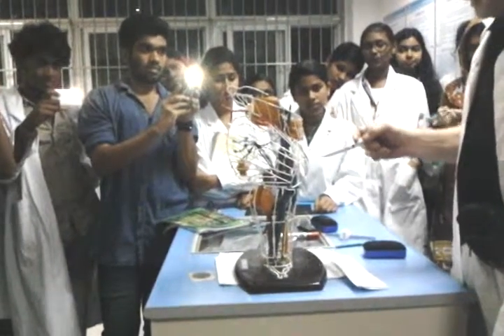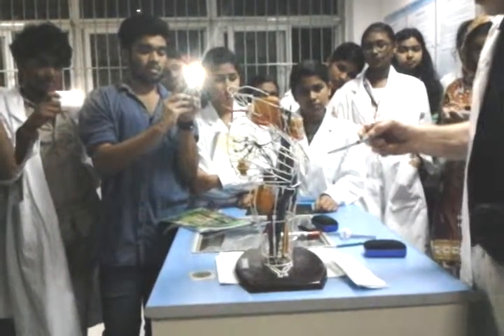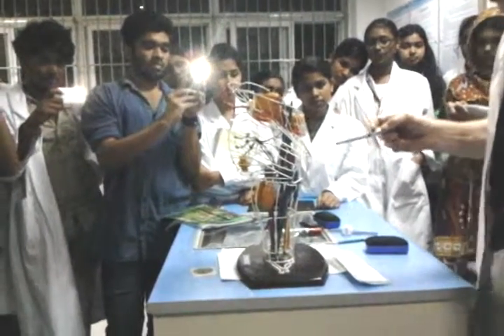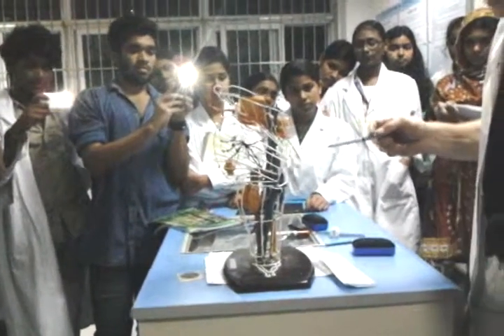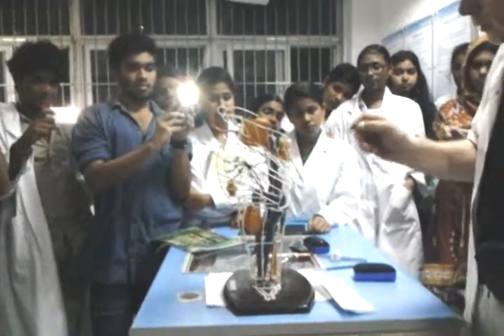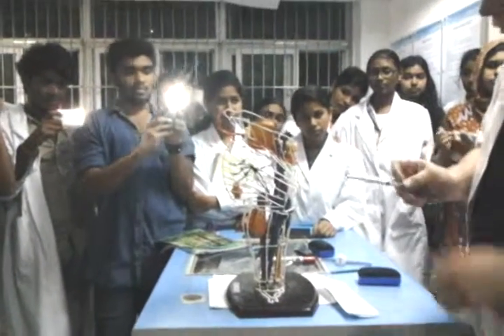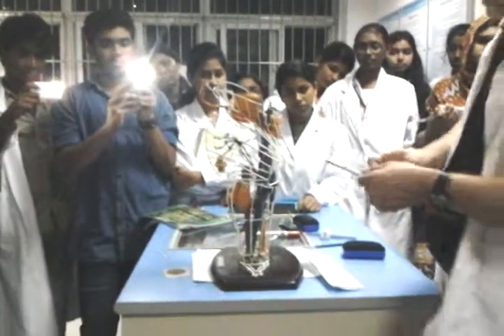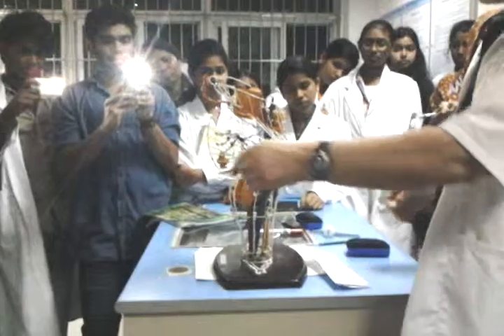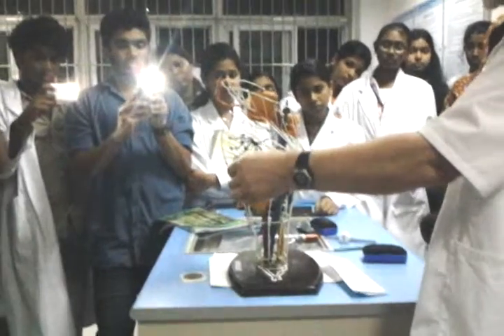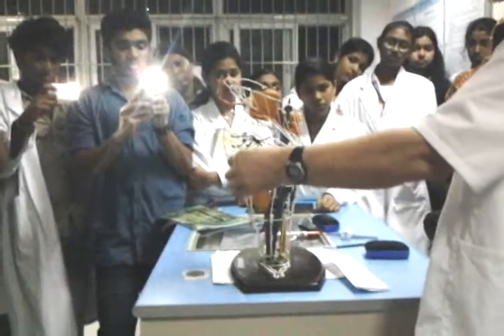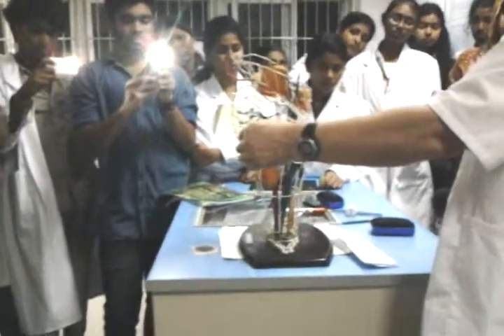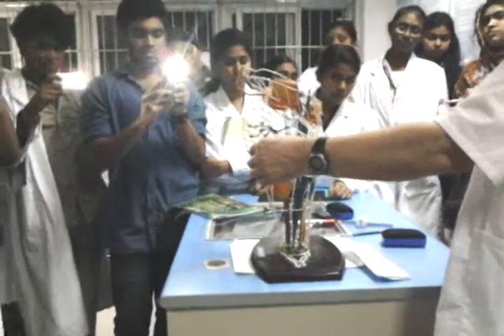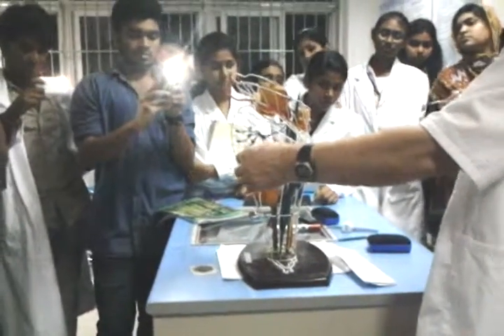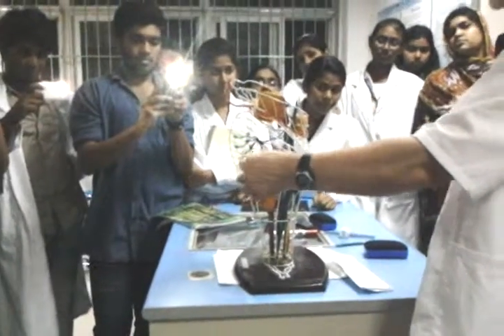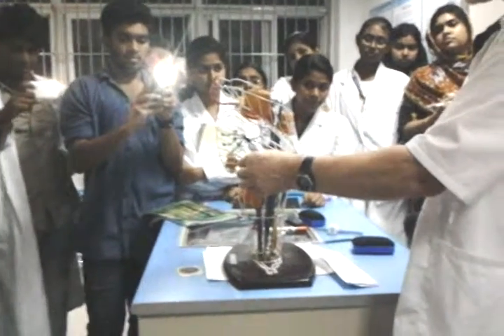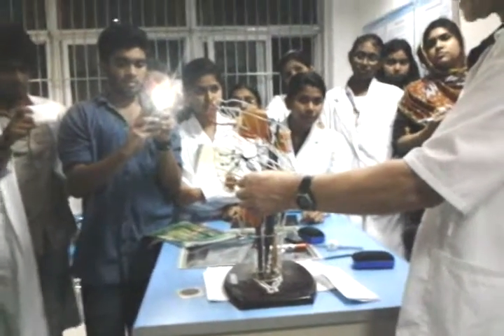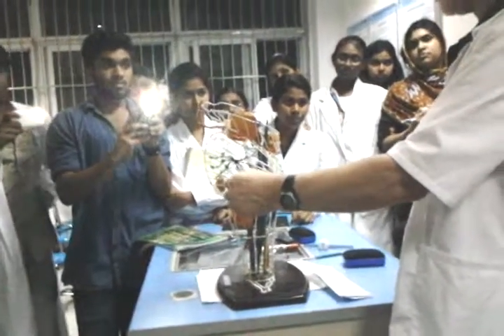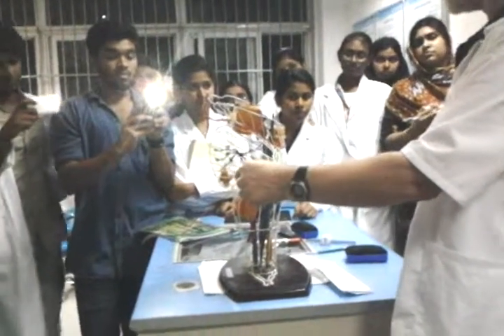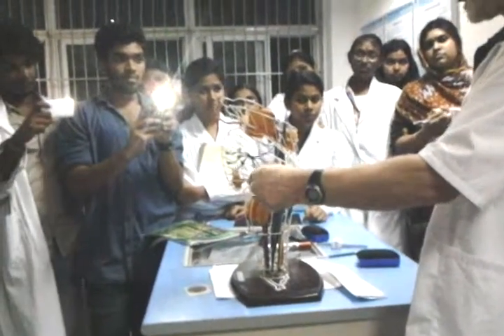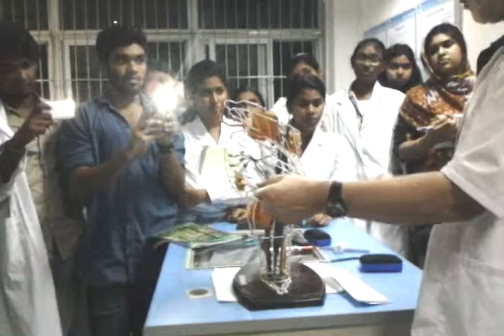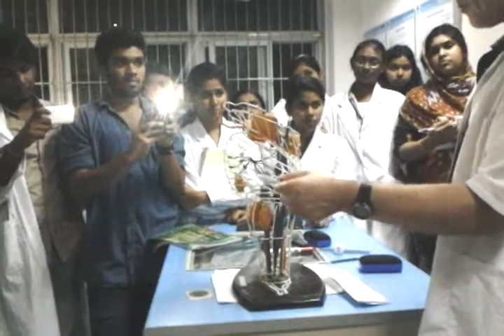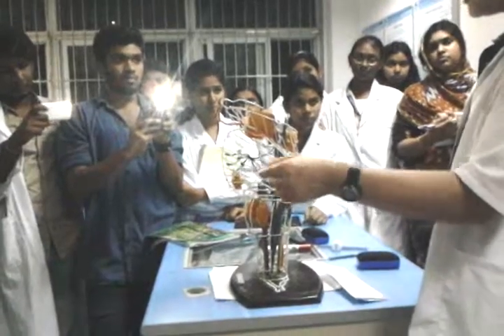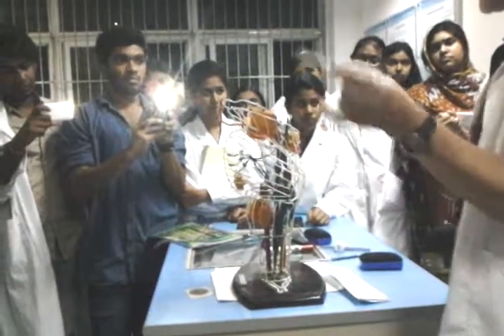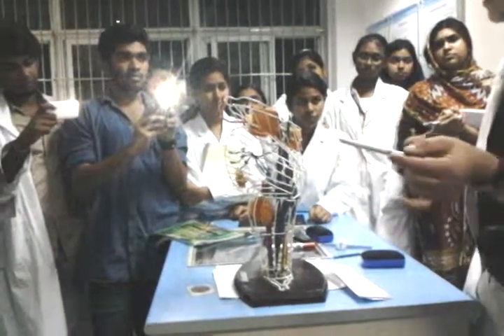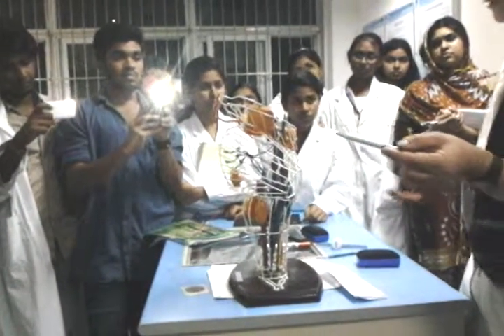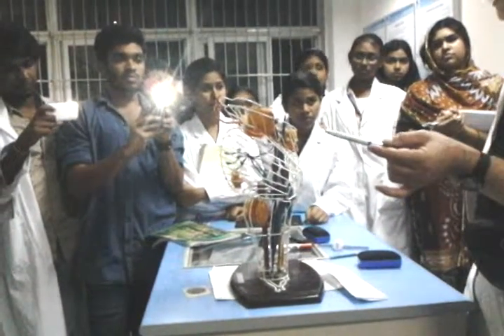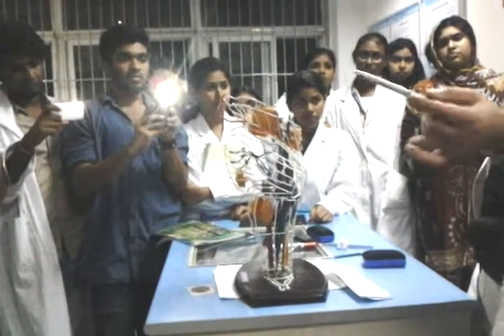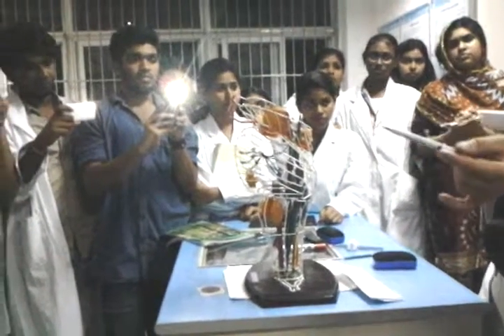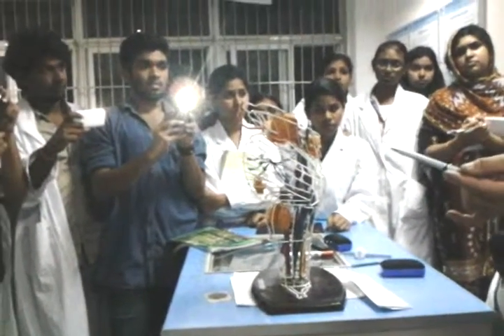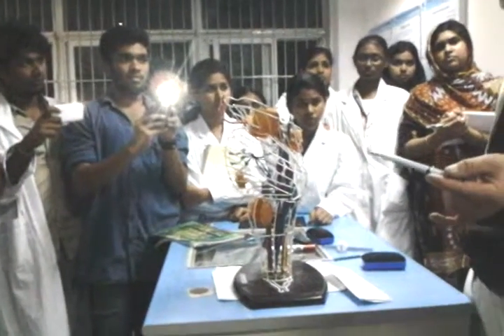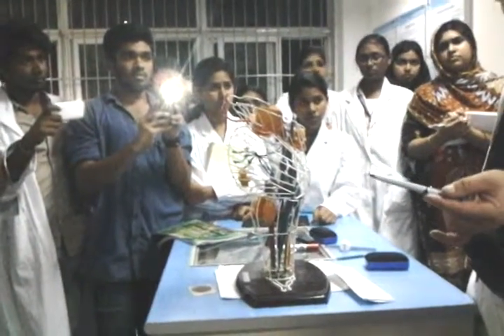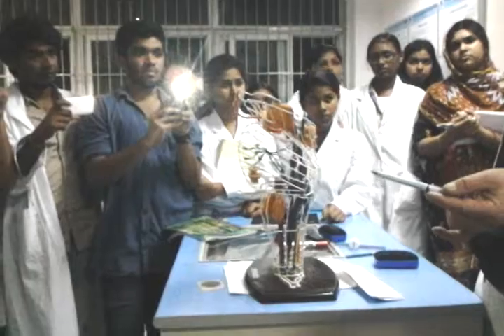Moving down to the noncranial nuclei — the pontine nuclei. They have functions in the extrapyramidal system. That's really all you need to know about those.